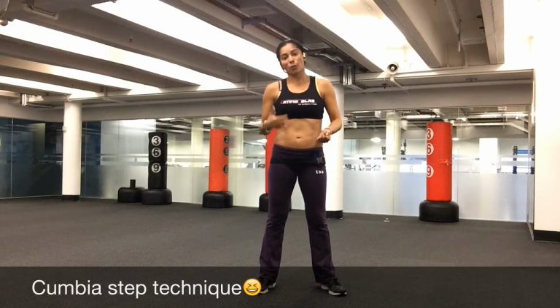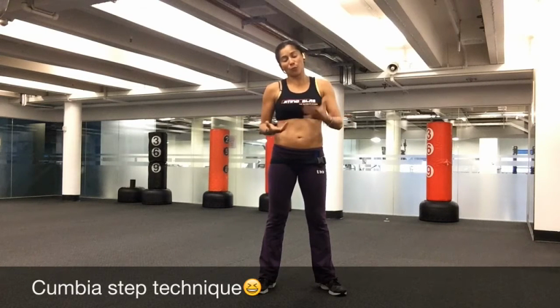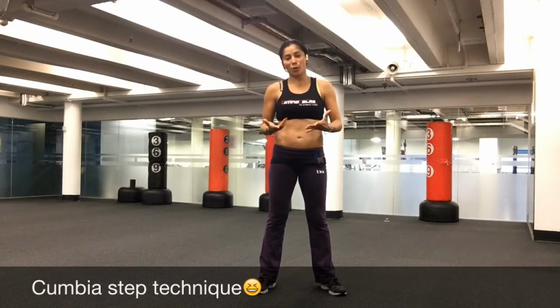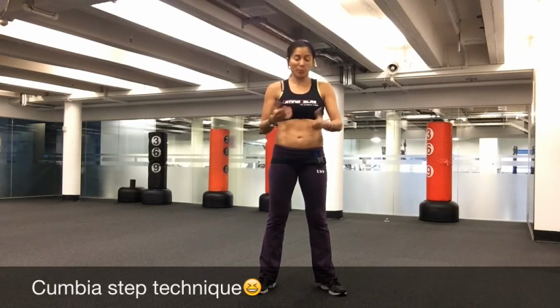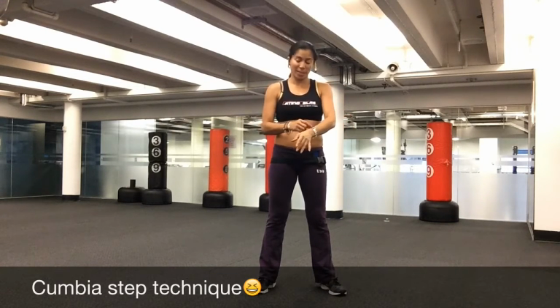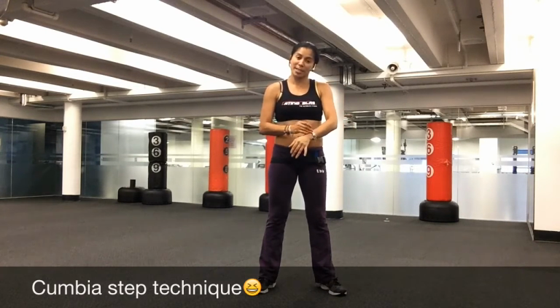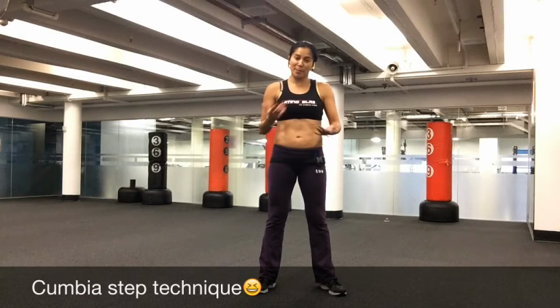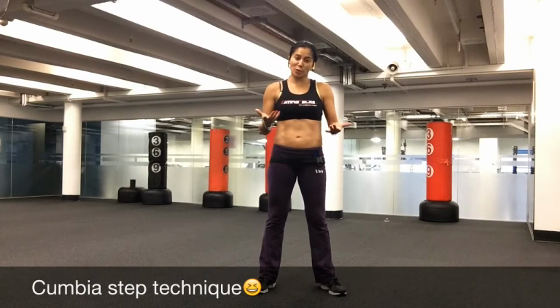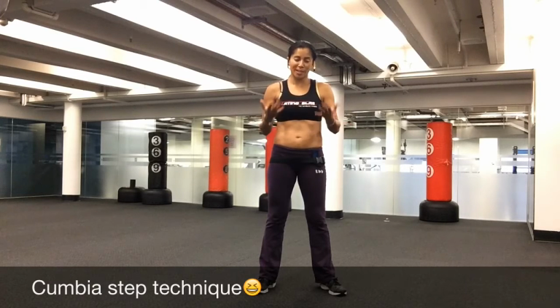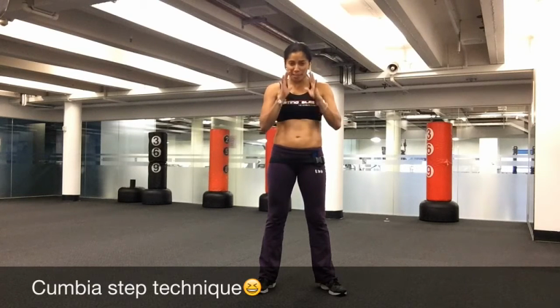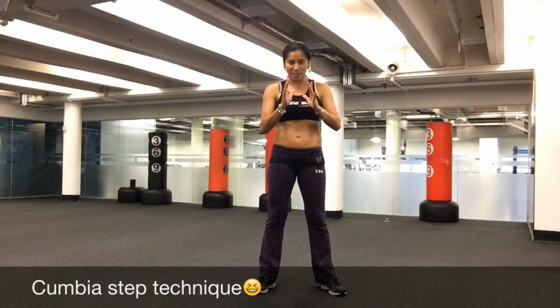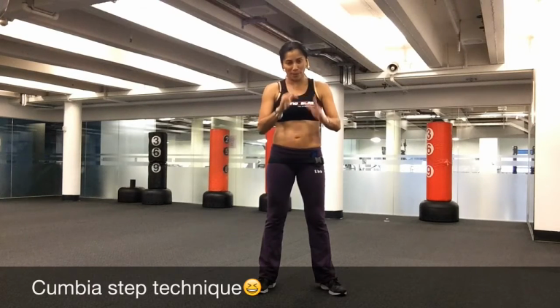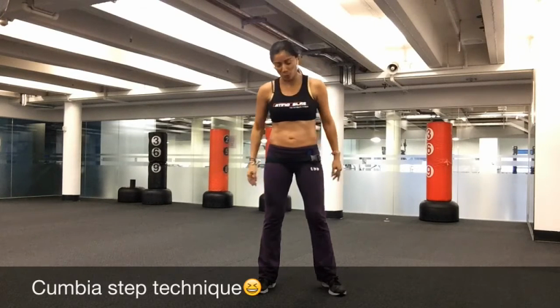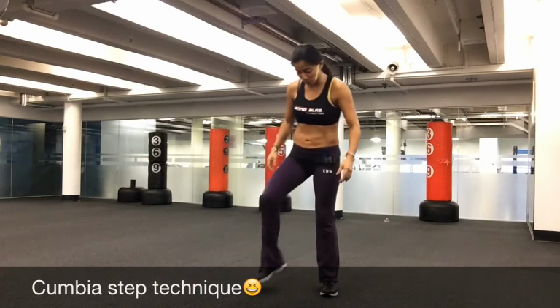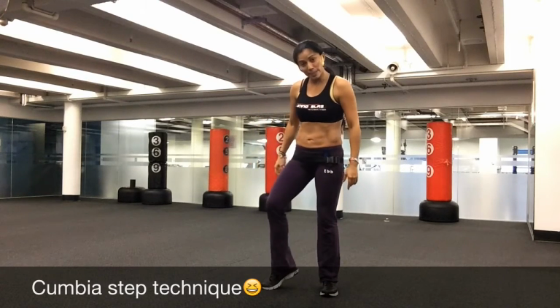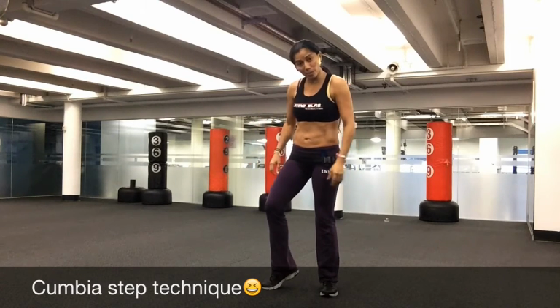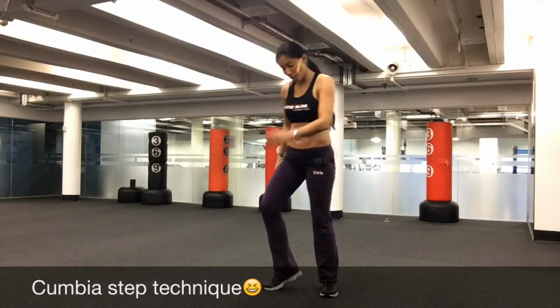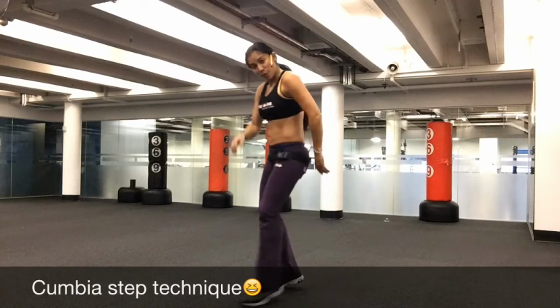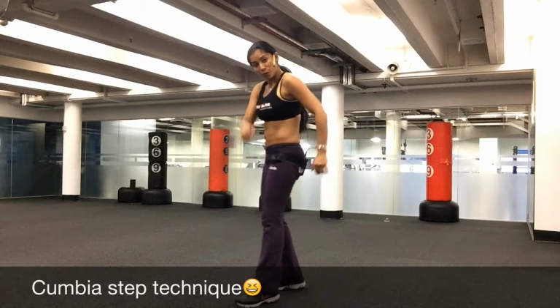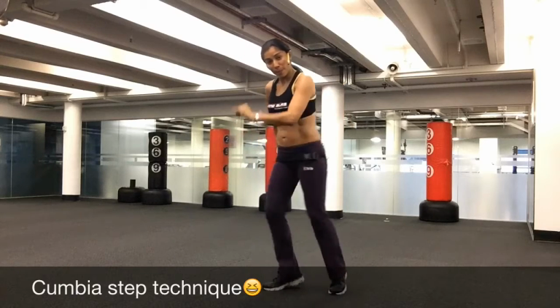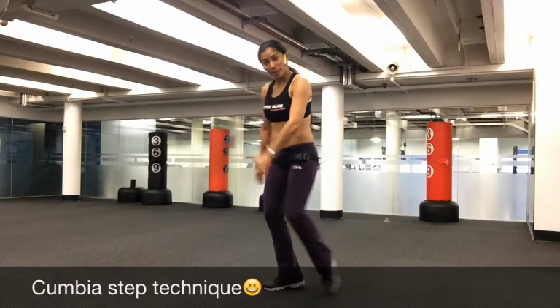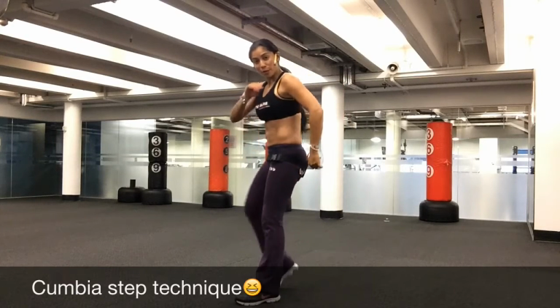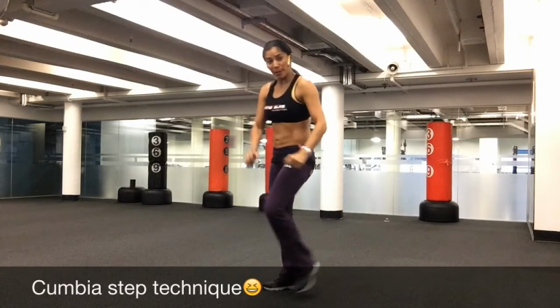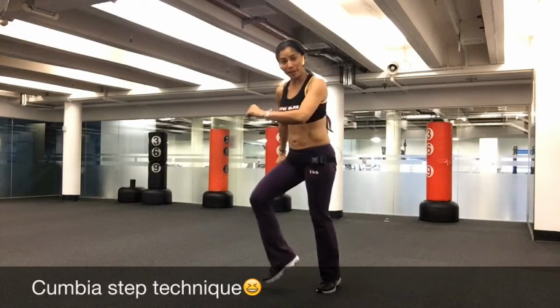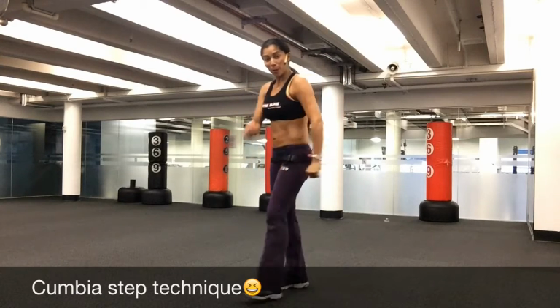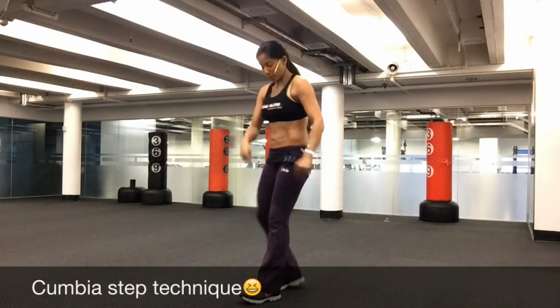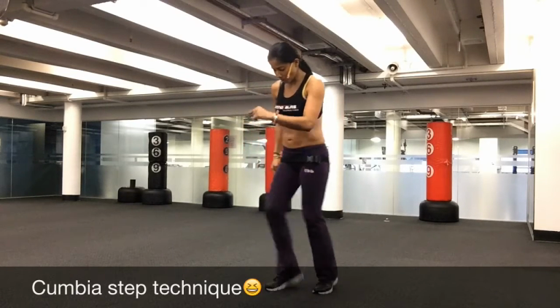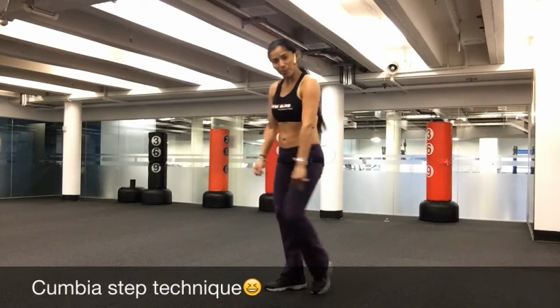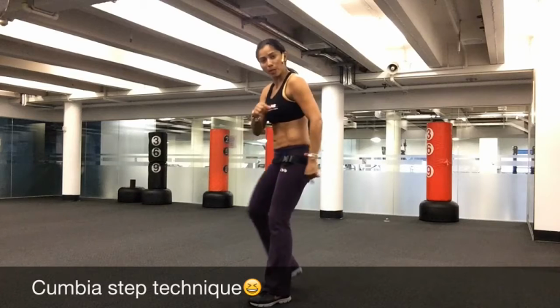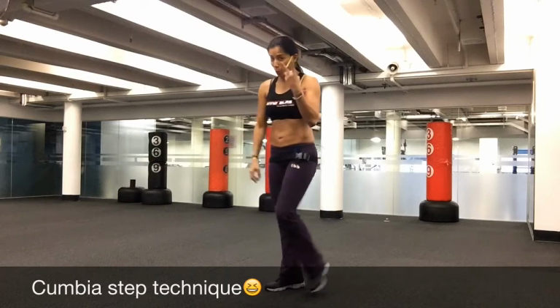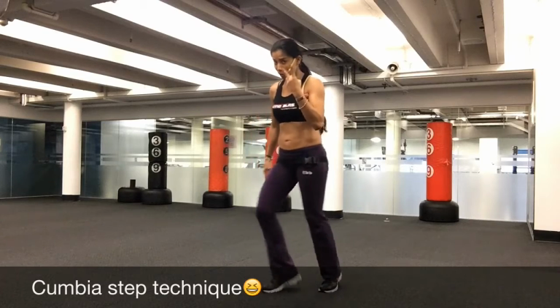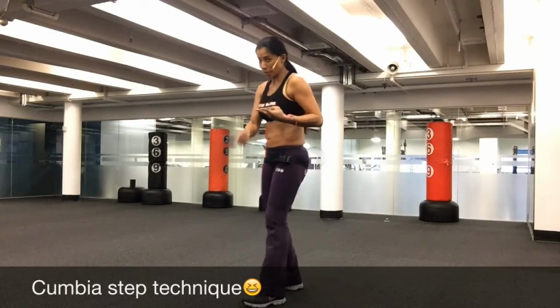So for a lot of cumbias in my country, this is the main step. So this is what we're going to do — tippy toes, front and back, front and back. Remember the tippy toes, it keeps moving, so we're using the two legs.